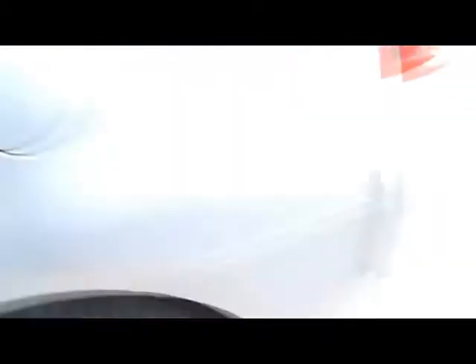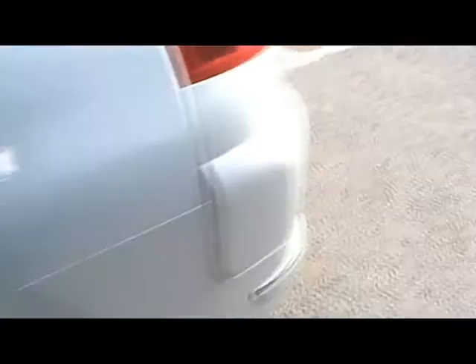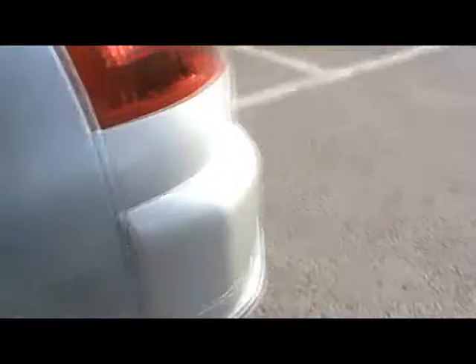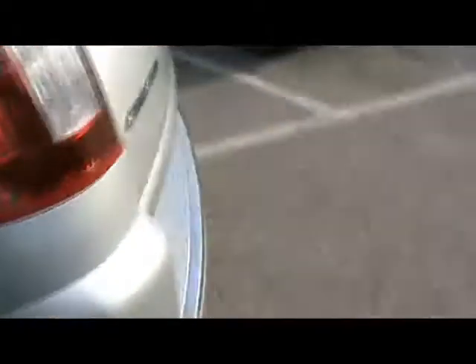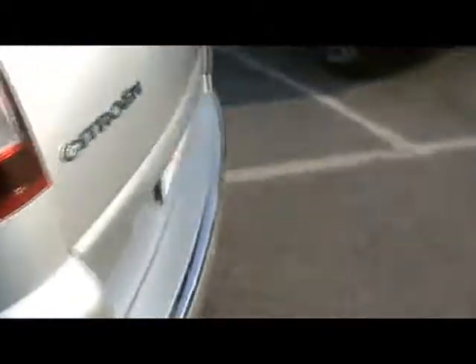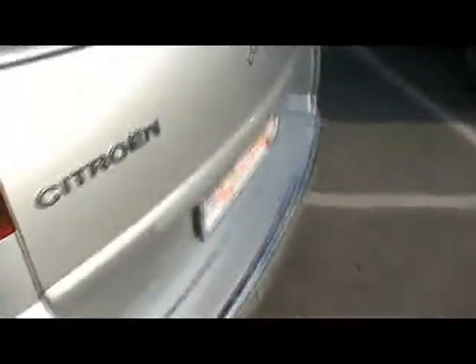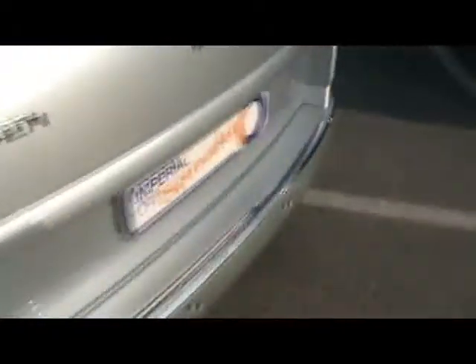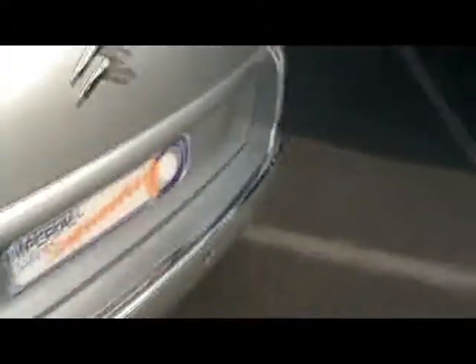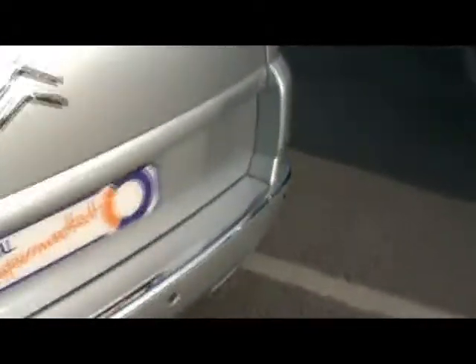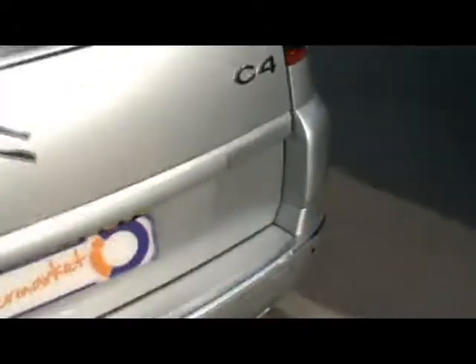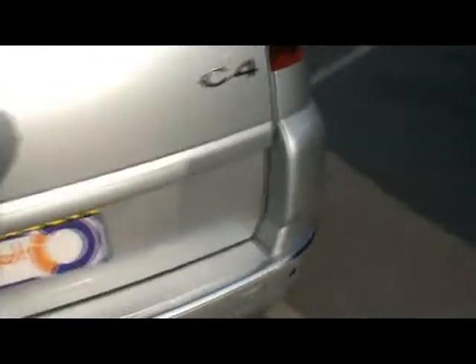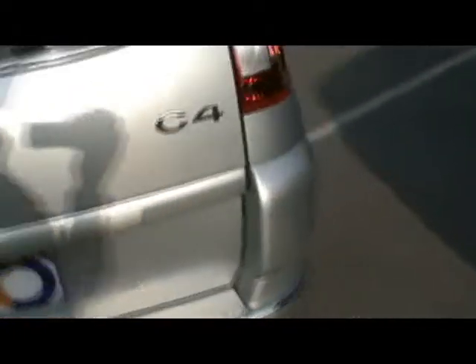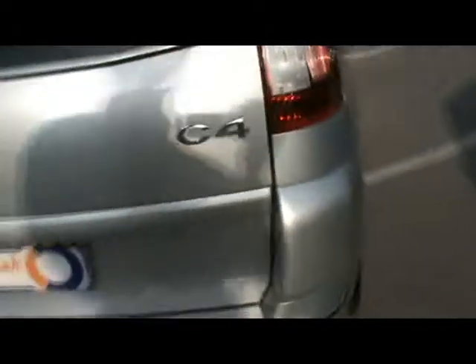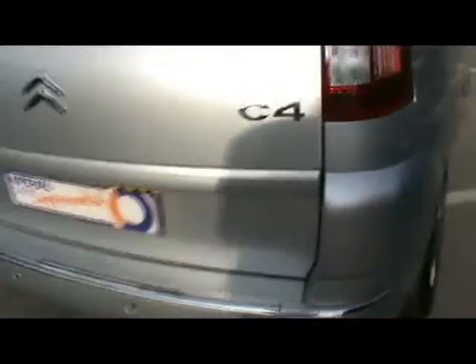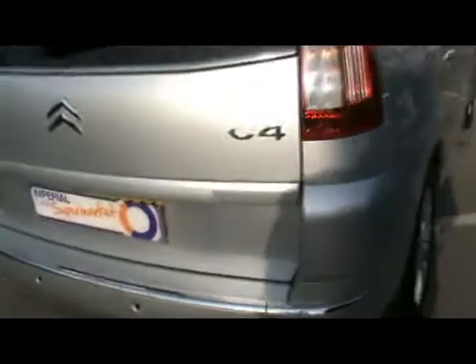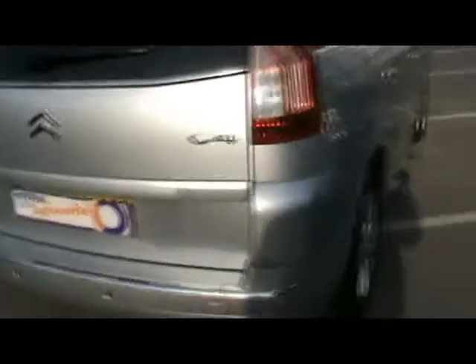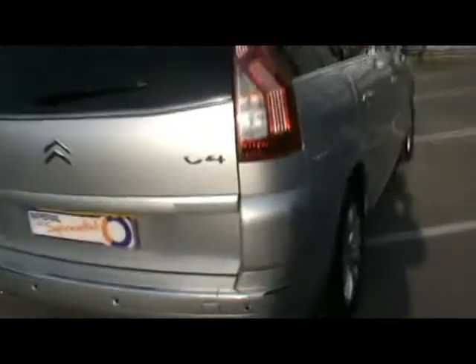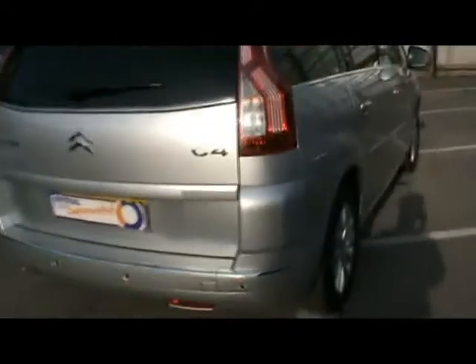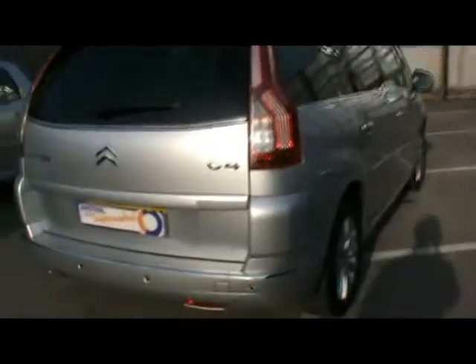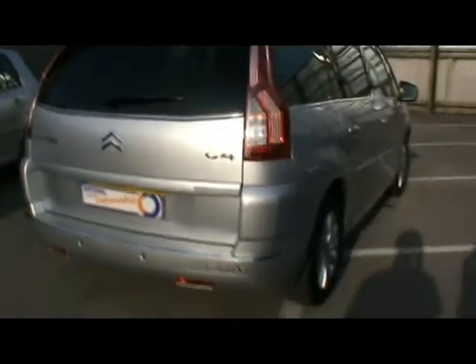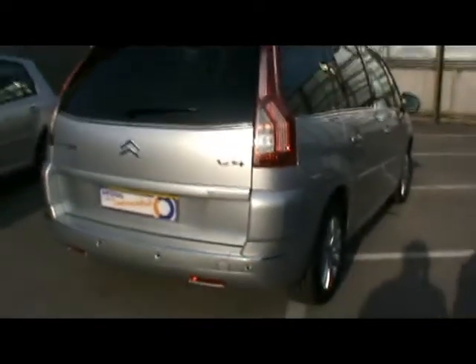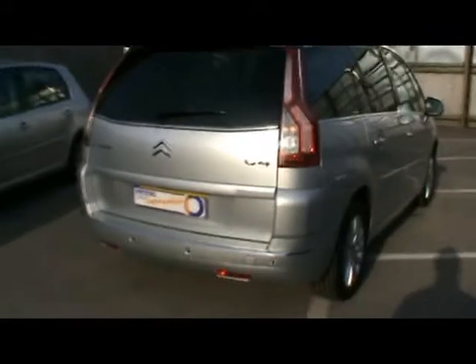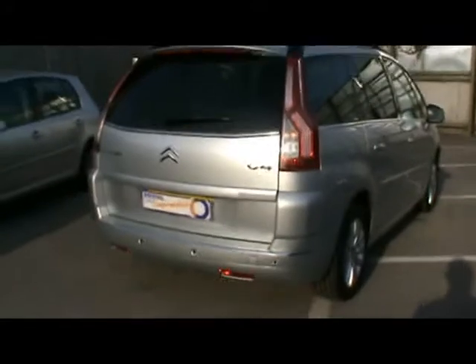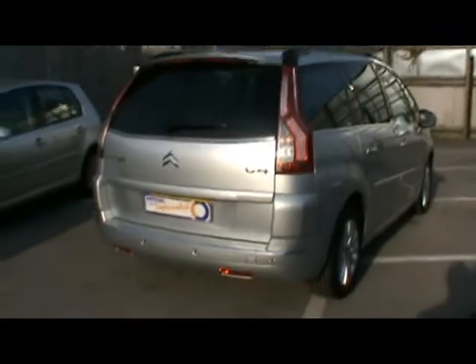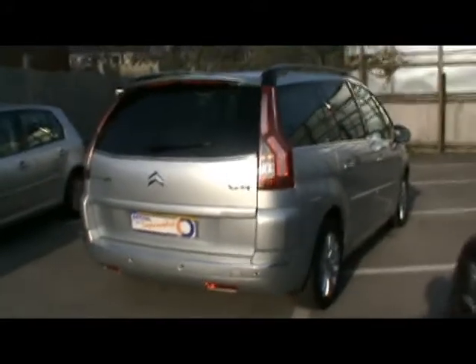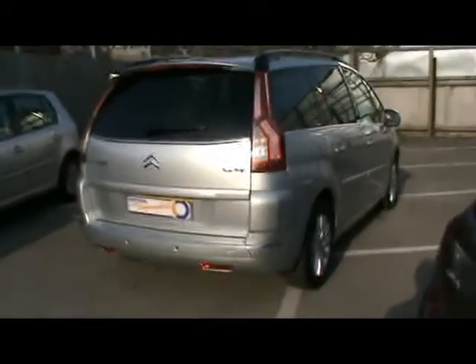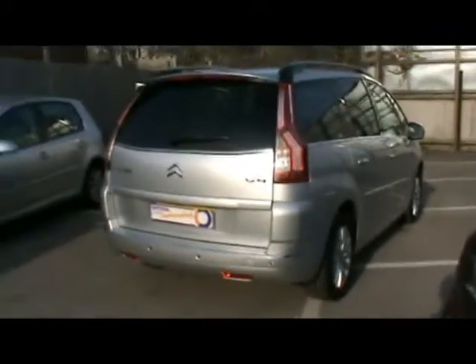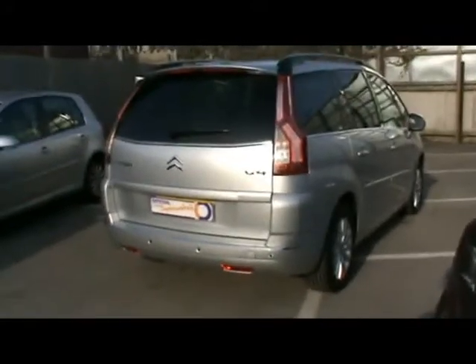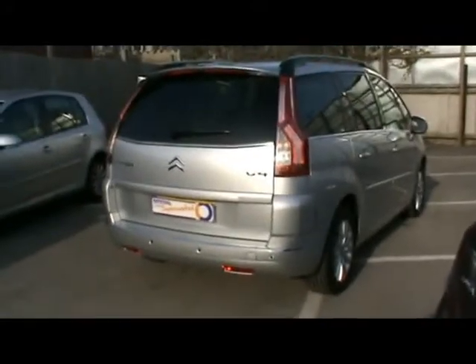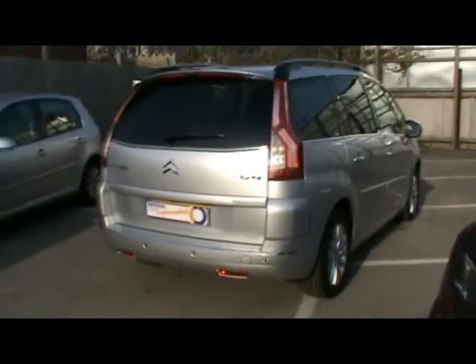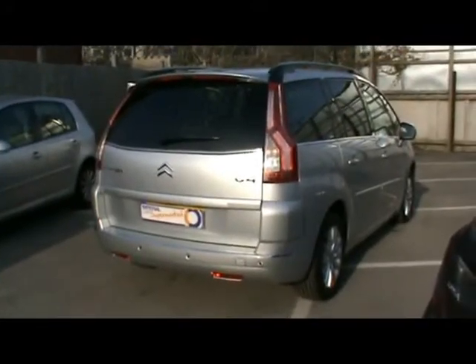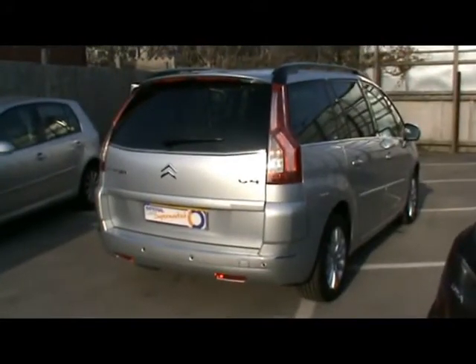So a great versatile family car here. If you'd like to know anything more about the vehicle, please feel free to give us a call. Thanks for watching.